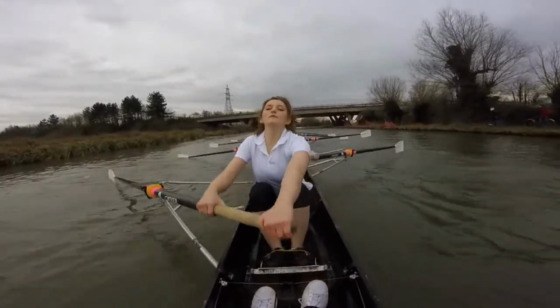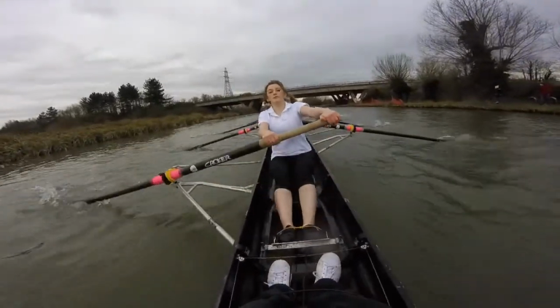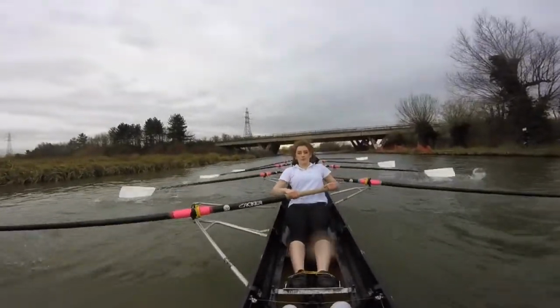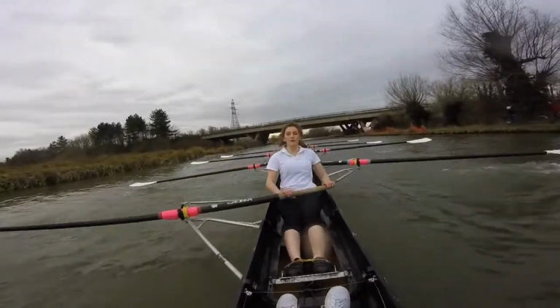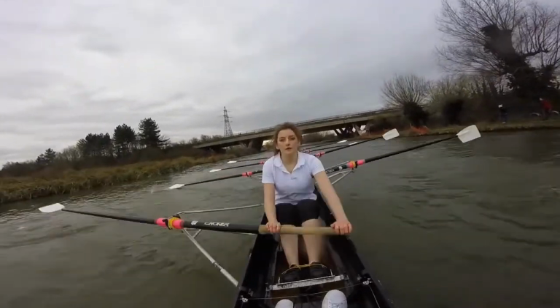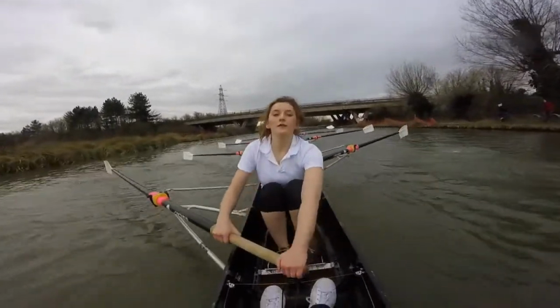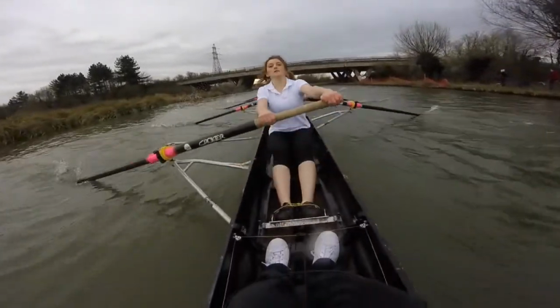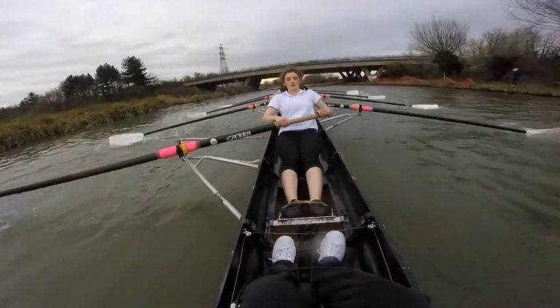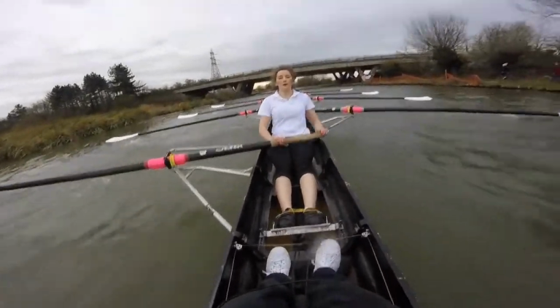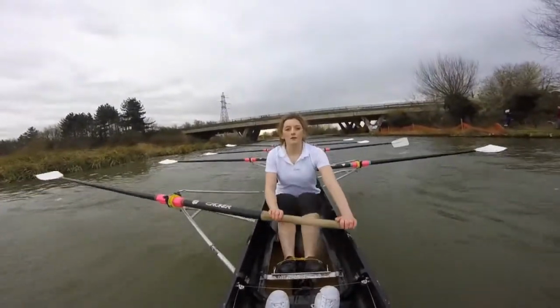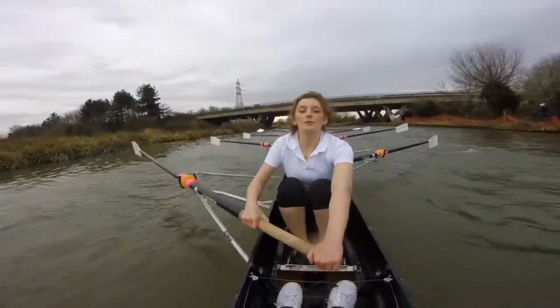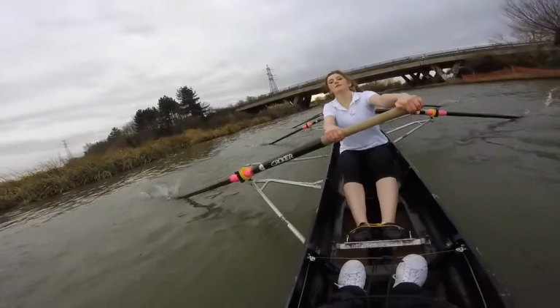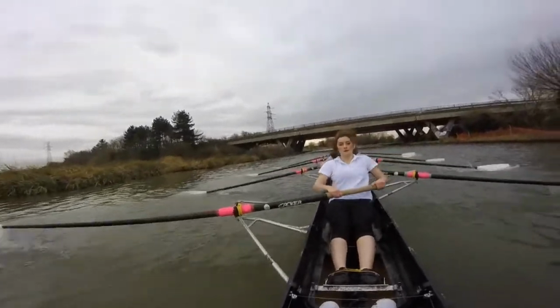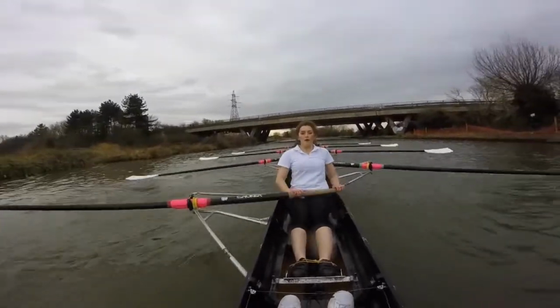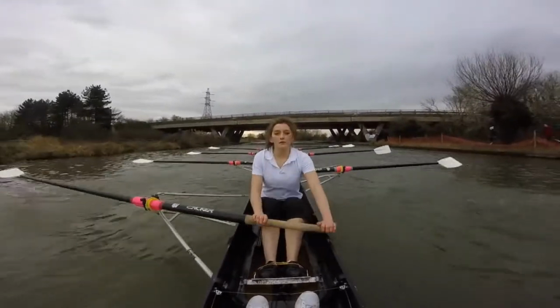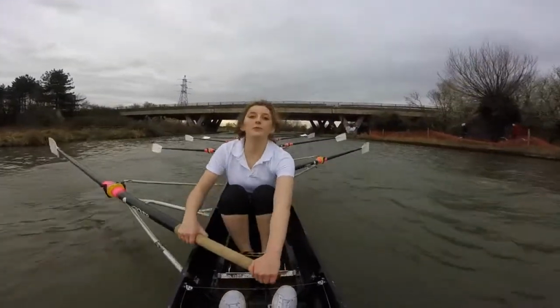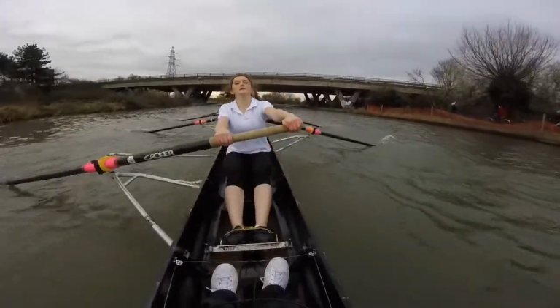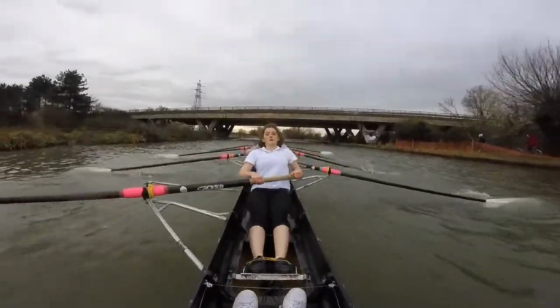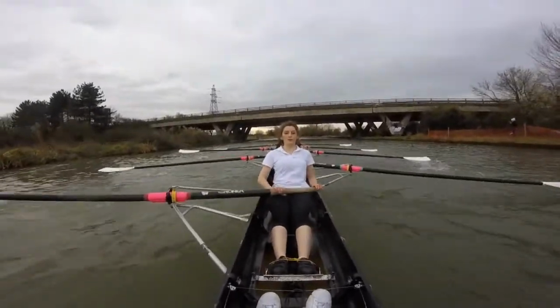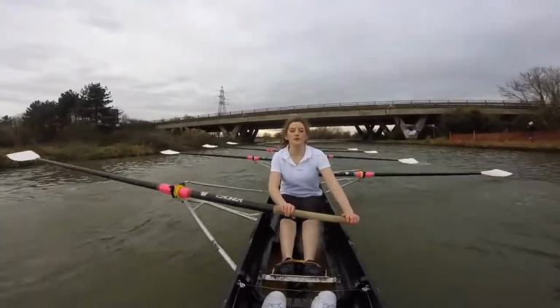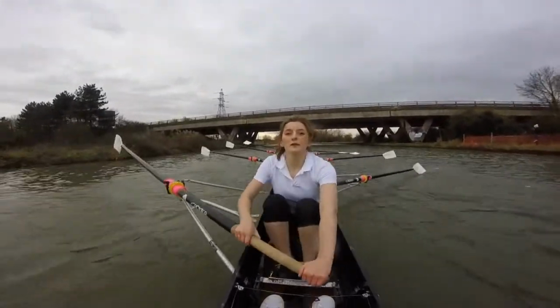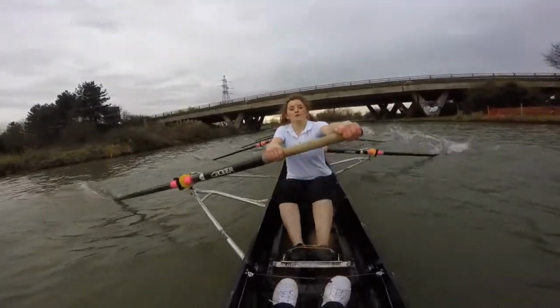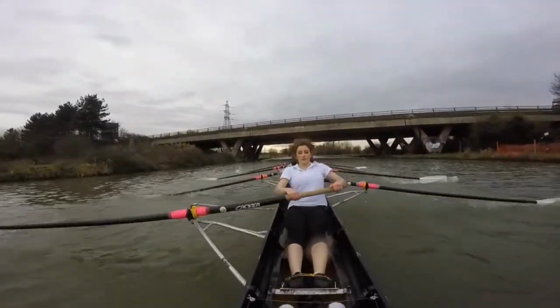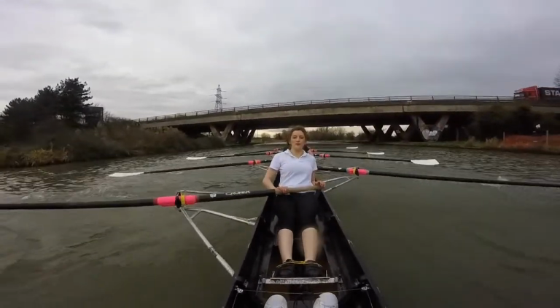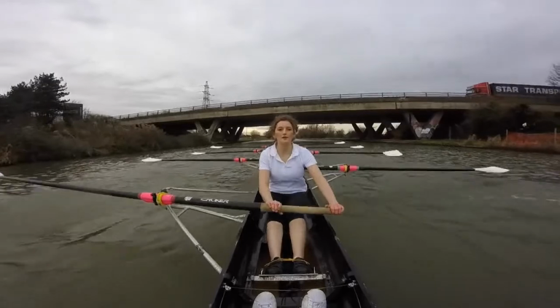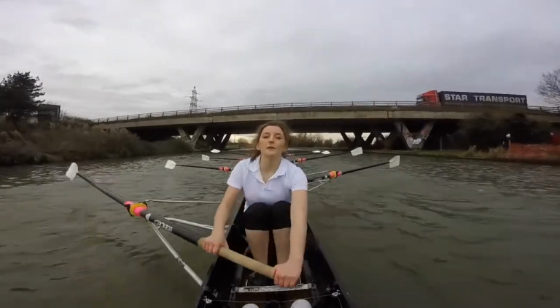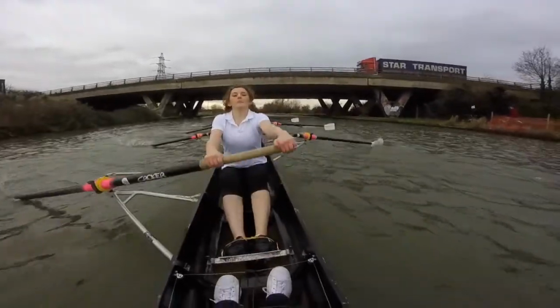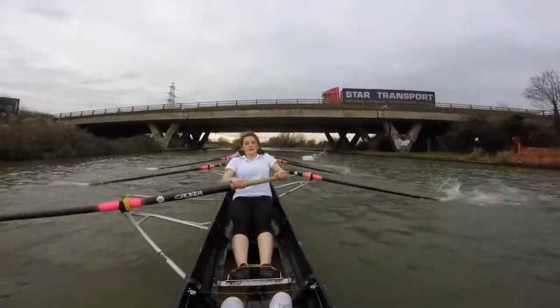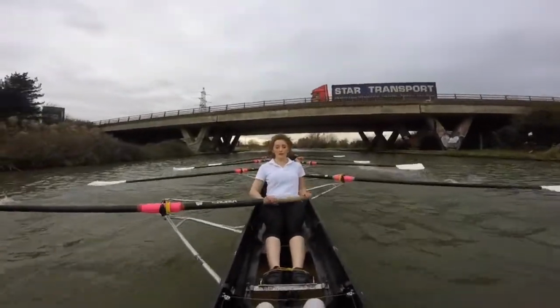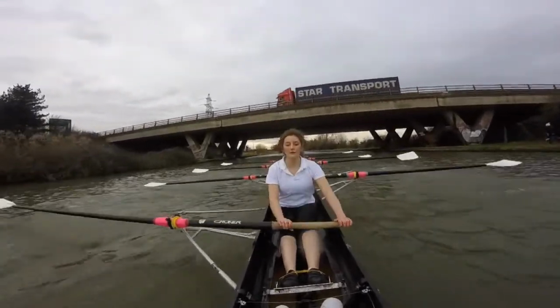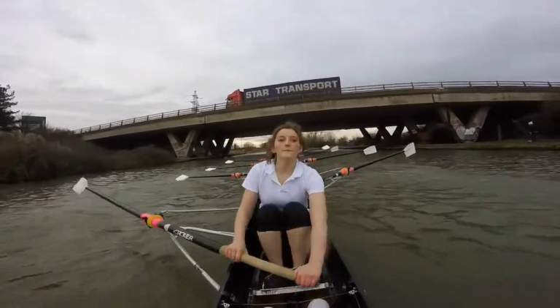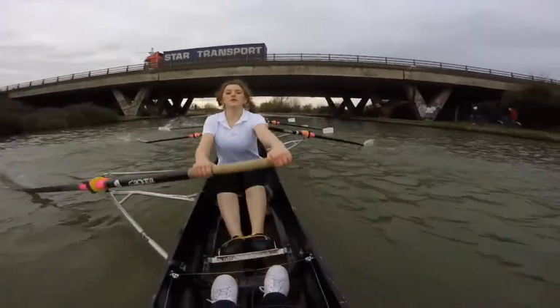Sit, back. Sit, back. Rate 30. Nice, ladies. Good. Sit, back. Sit, back. Good. Sit, back. Here's the bridge. I want an up one, down one. I want this rhythm, and I want it sustainable.